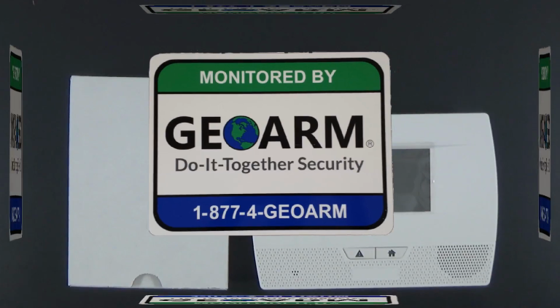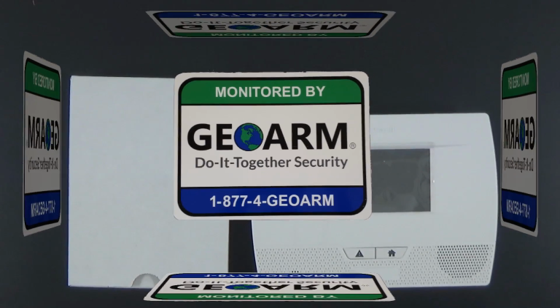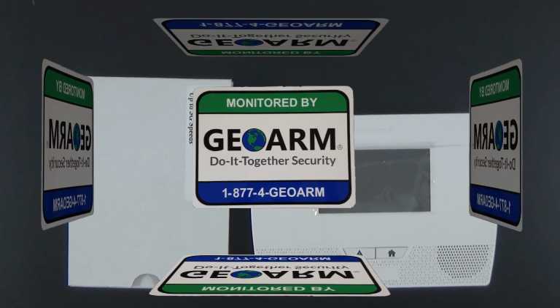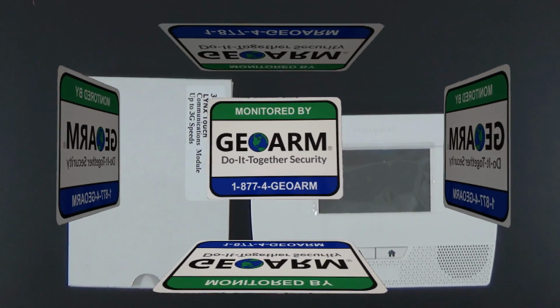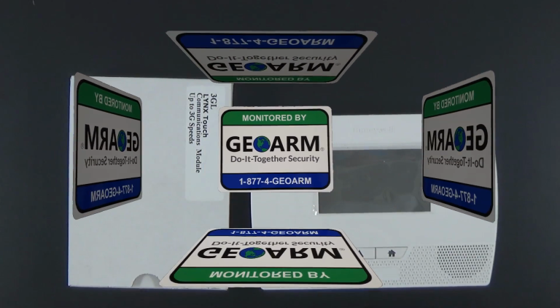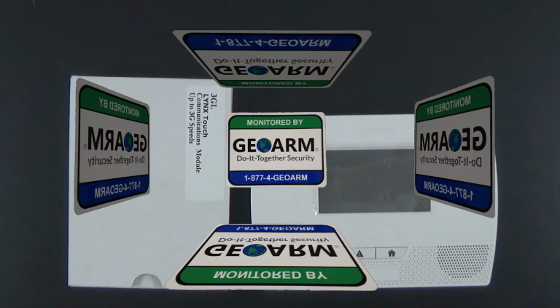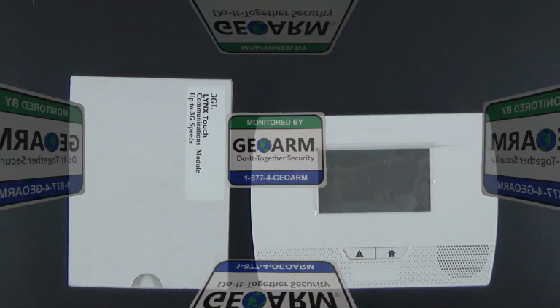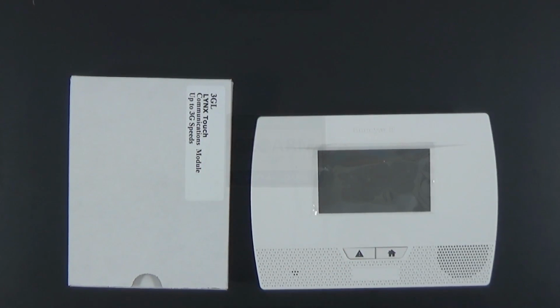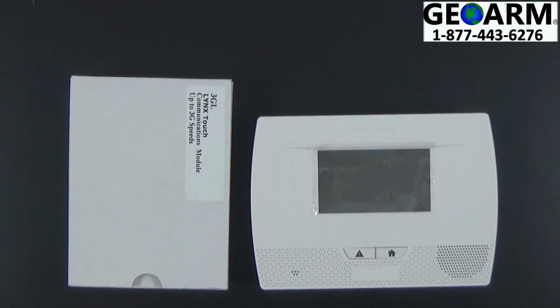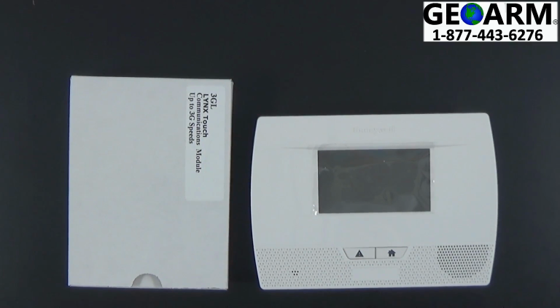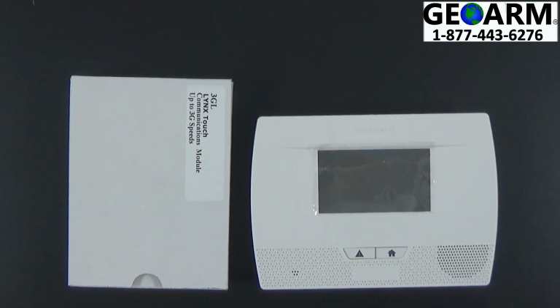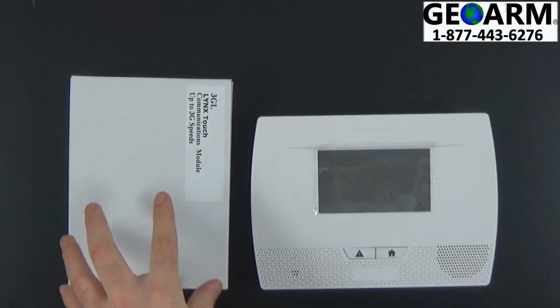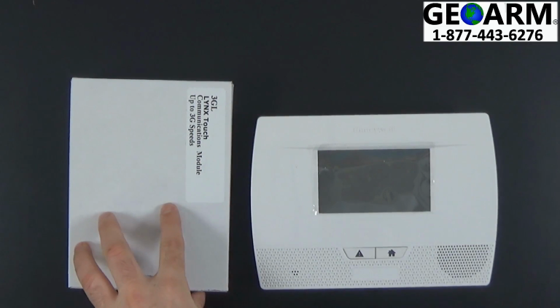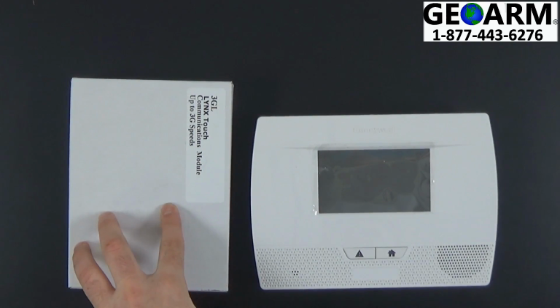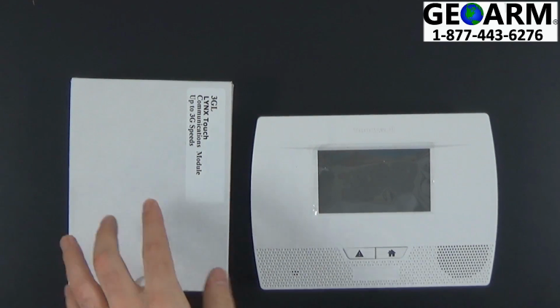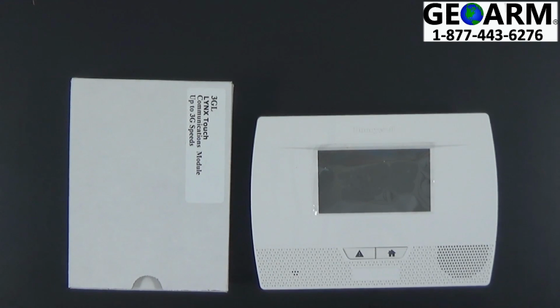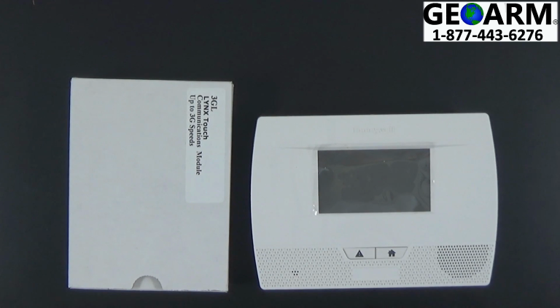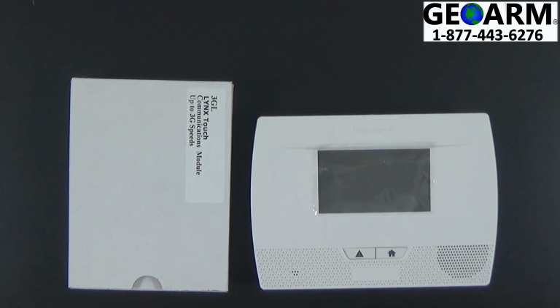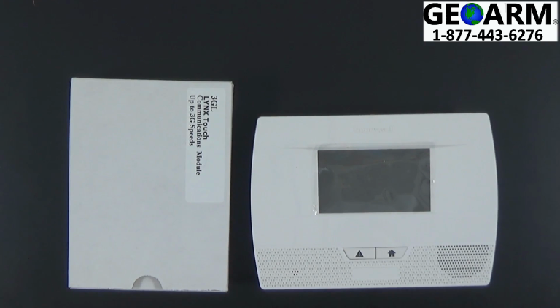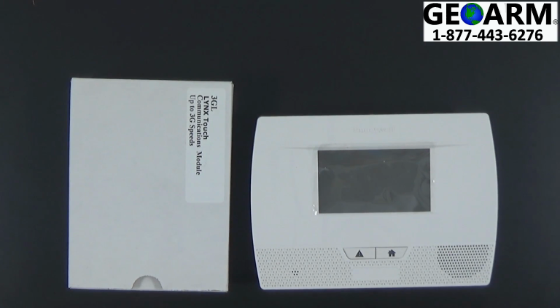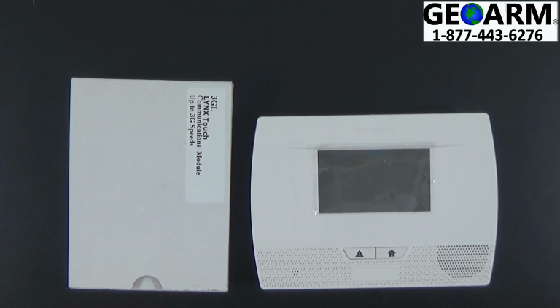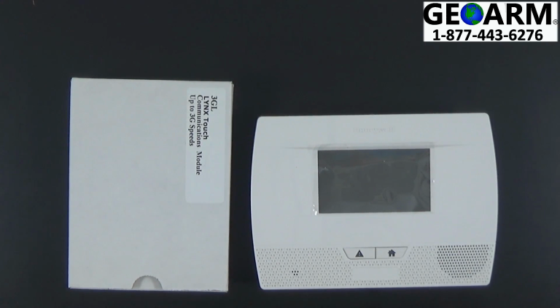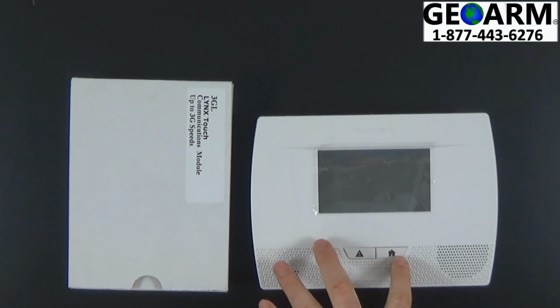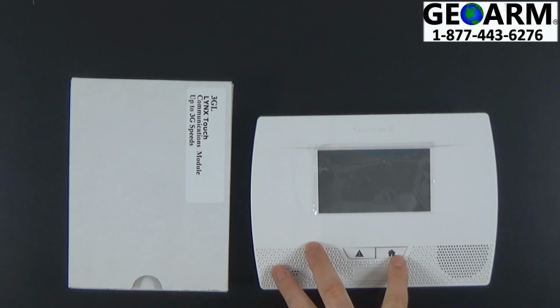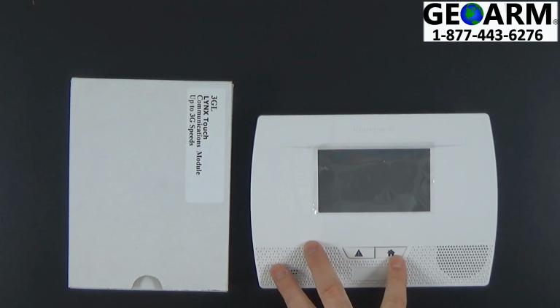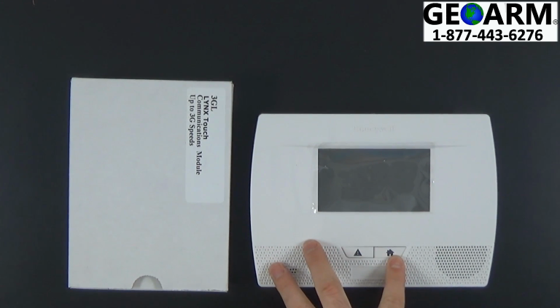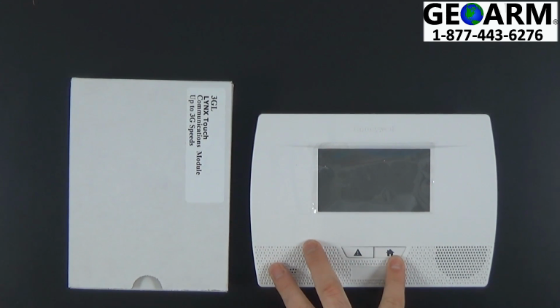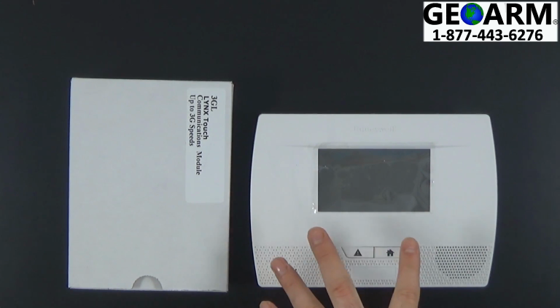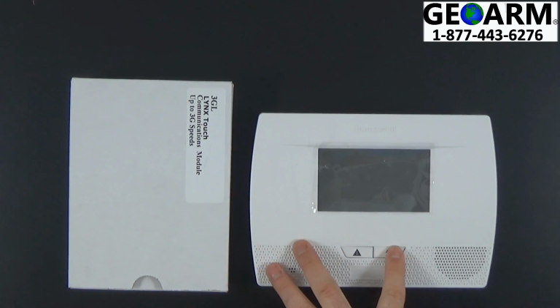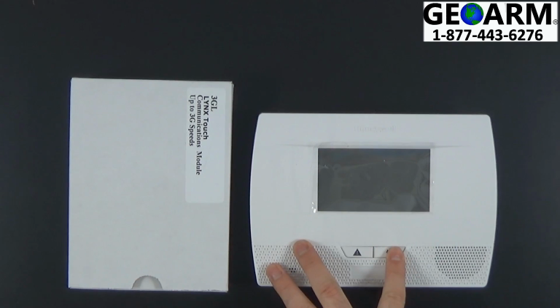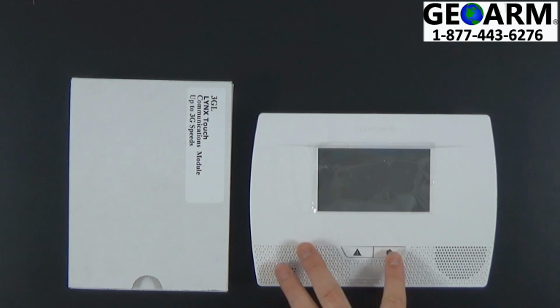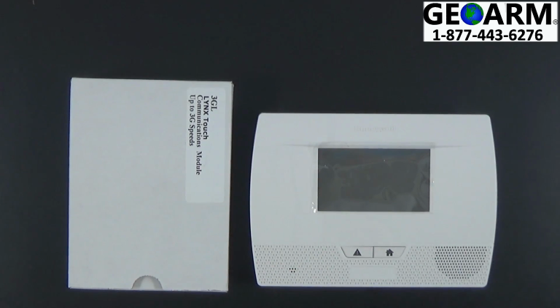Hey everyone, GeoArm Security here. Today I'm going to show you how to install your 3GL wireless cellular communicator into the Honeywell L5210 wireless security system.